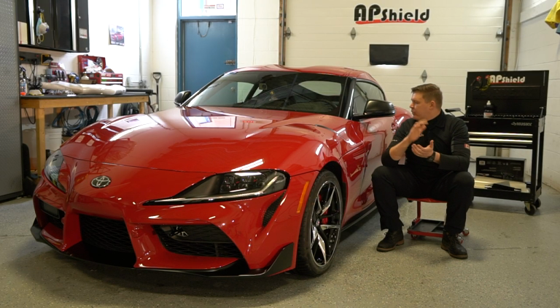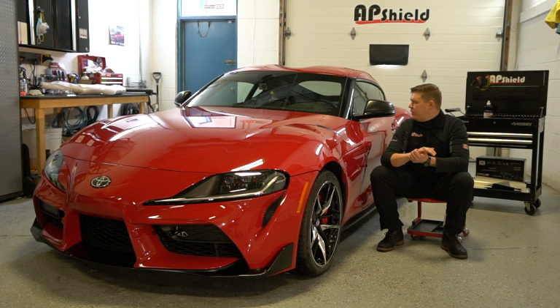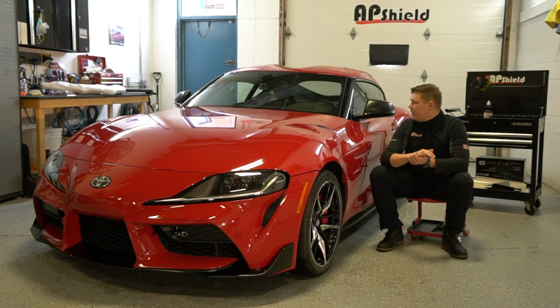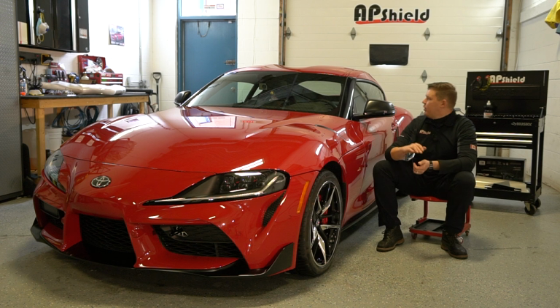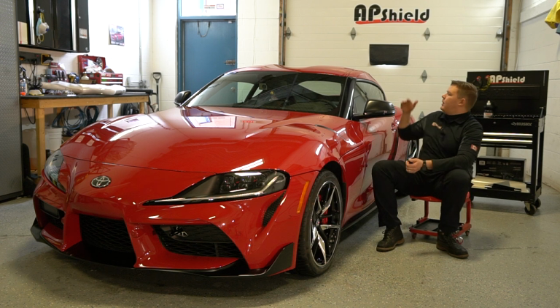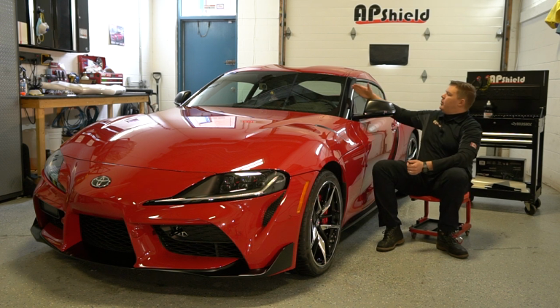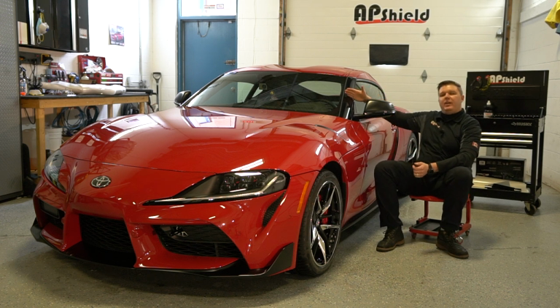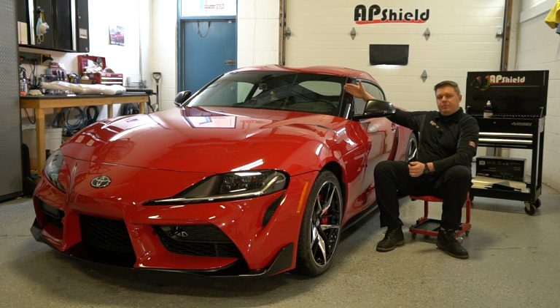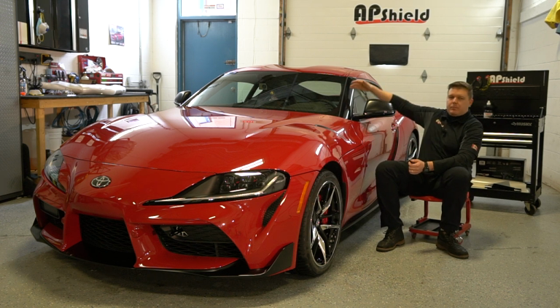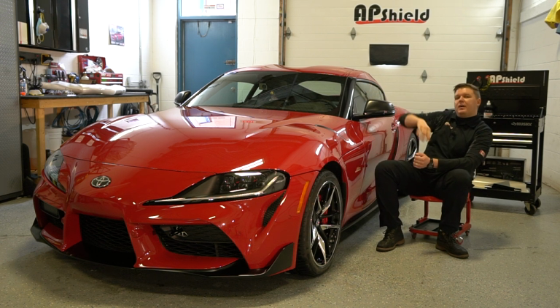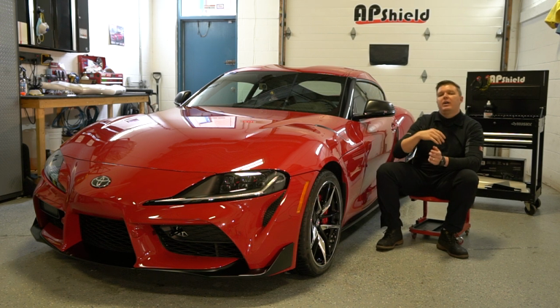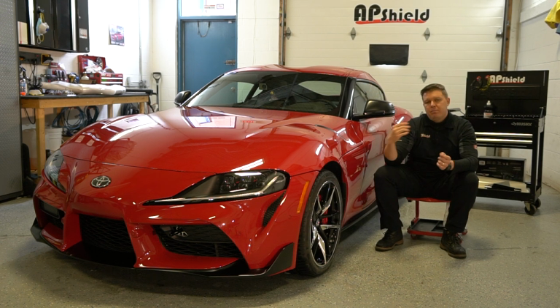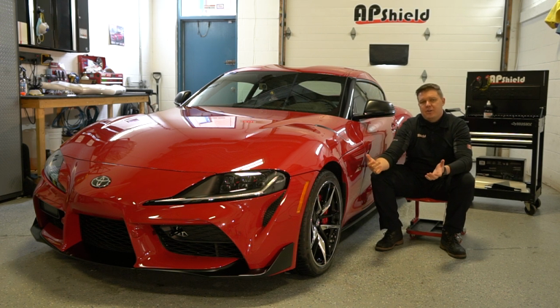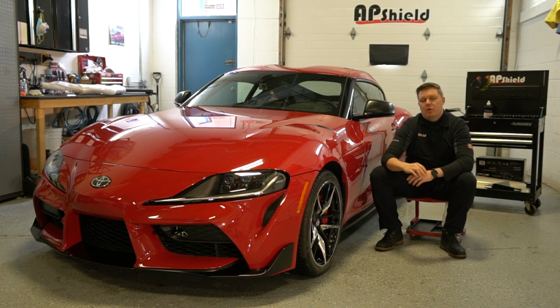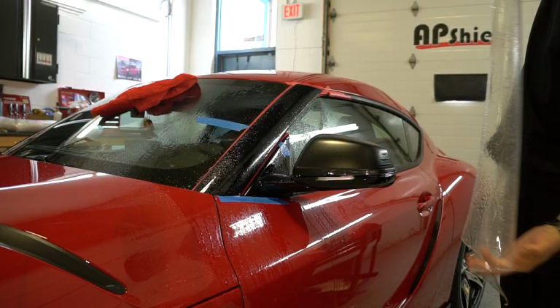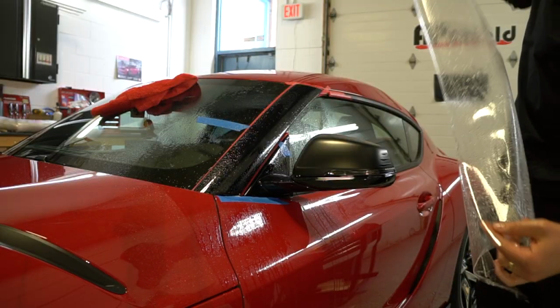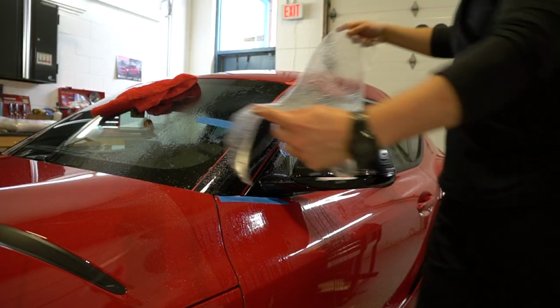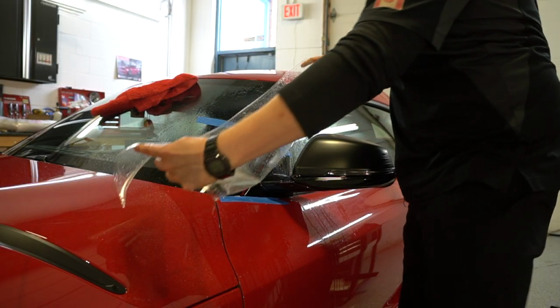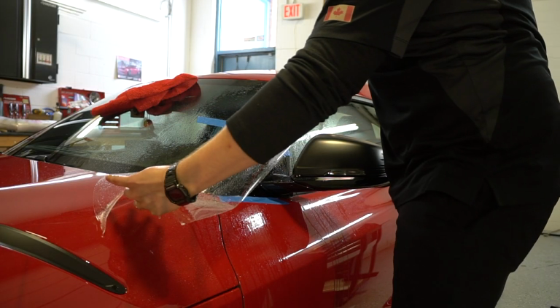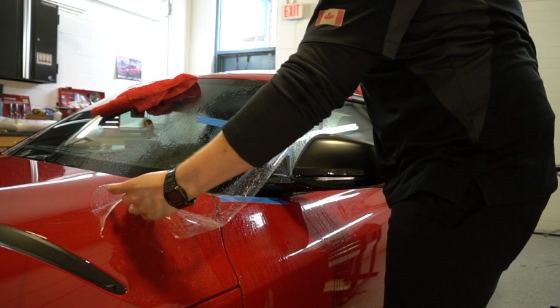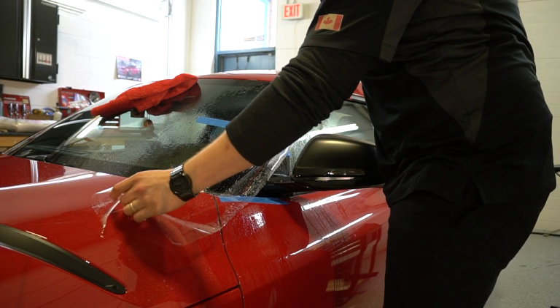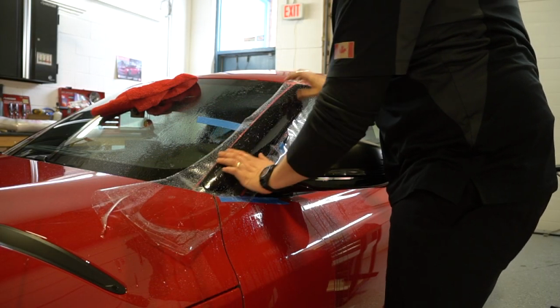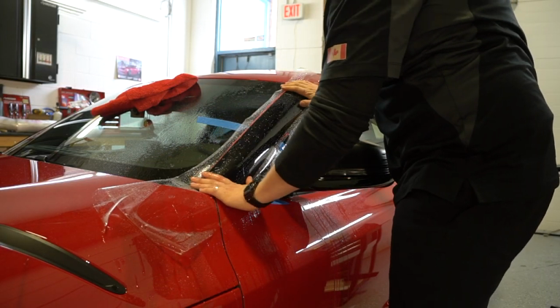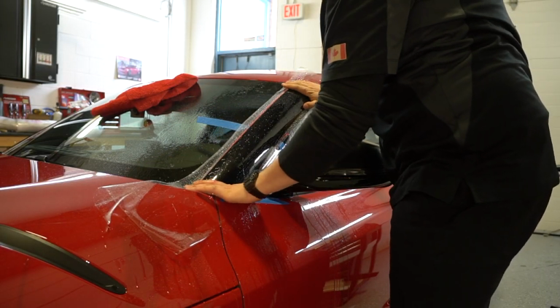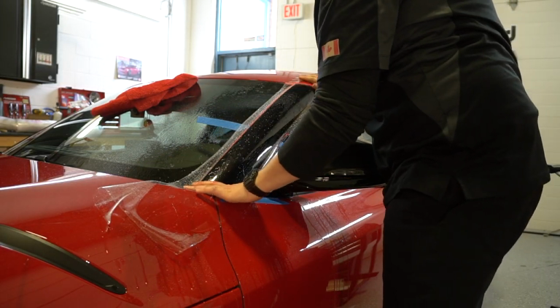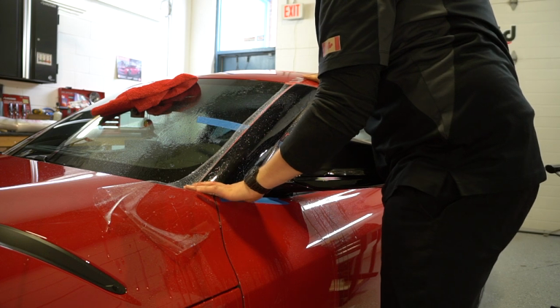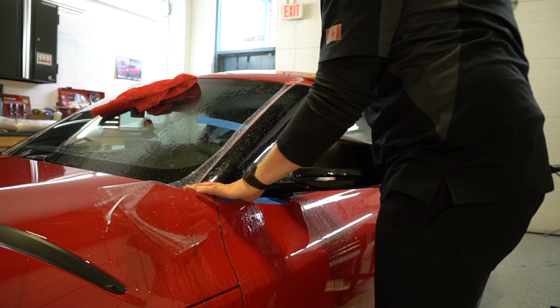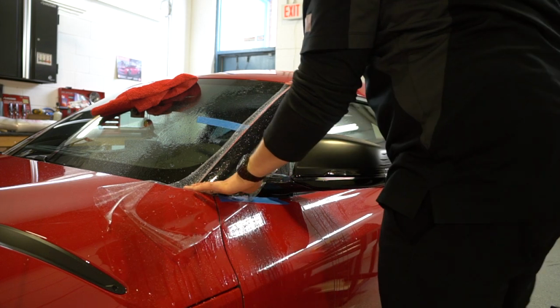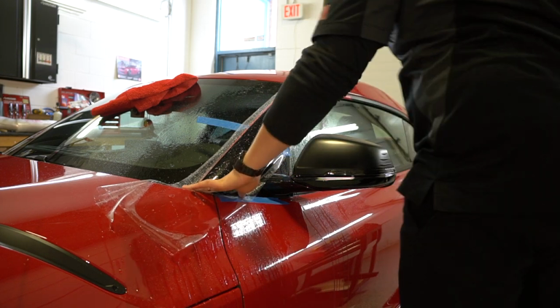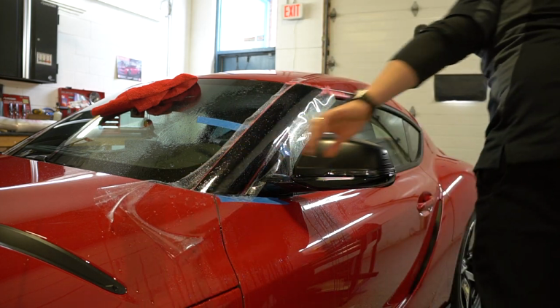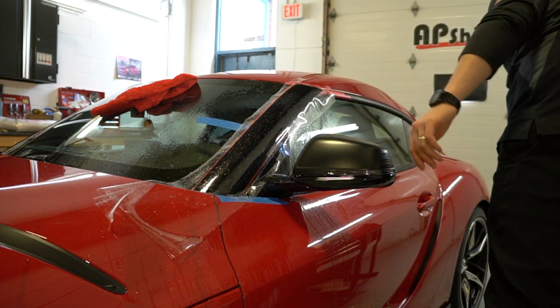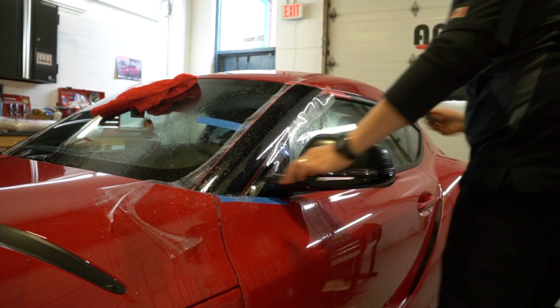What I'm going to do is polish about half of the A-pillar, and then apply paint protection film over top of the full A-pillar. We're going to try seeing the difference — or if we can see the difference between the paint underneath whether it's been polished or not polished.